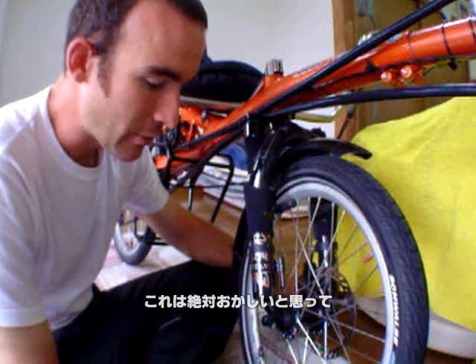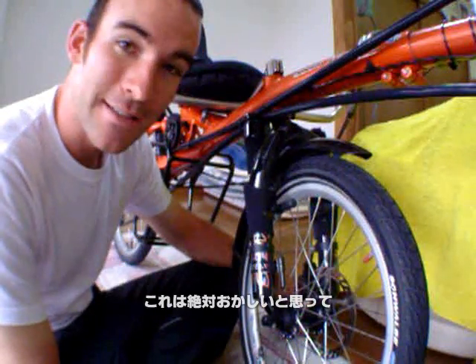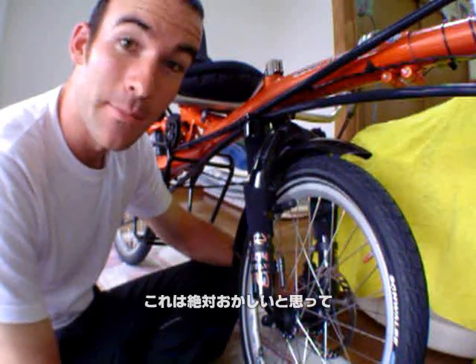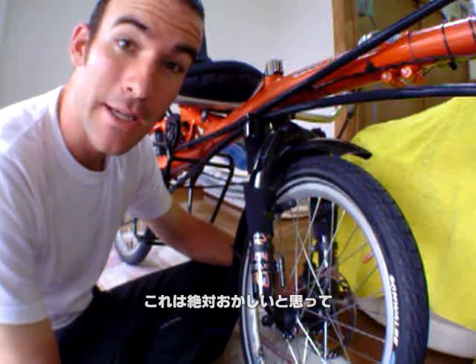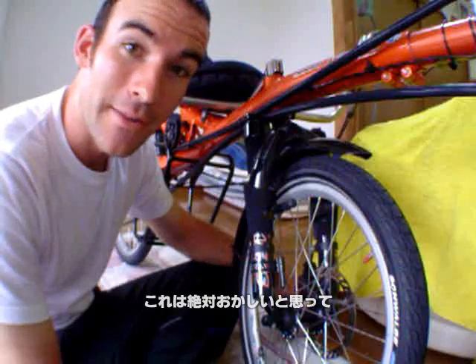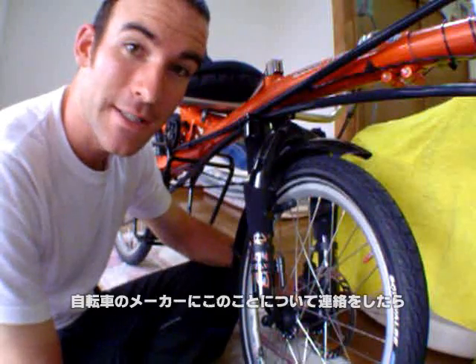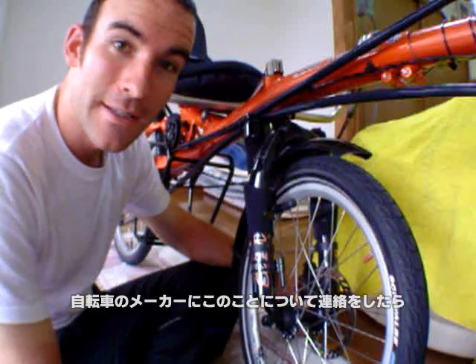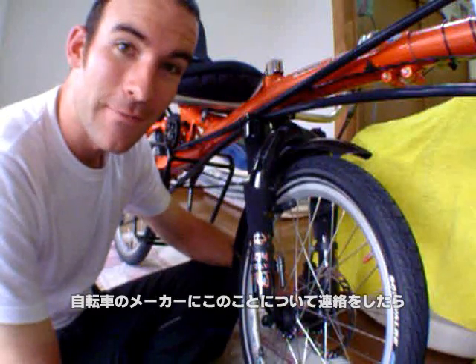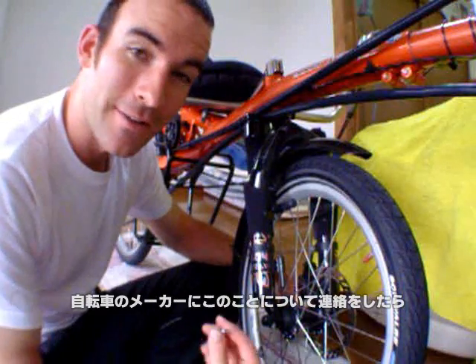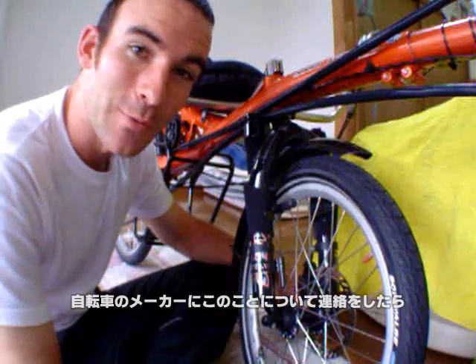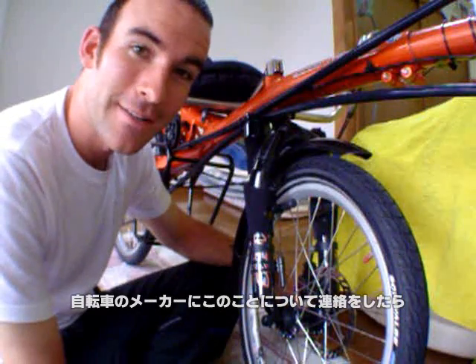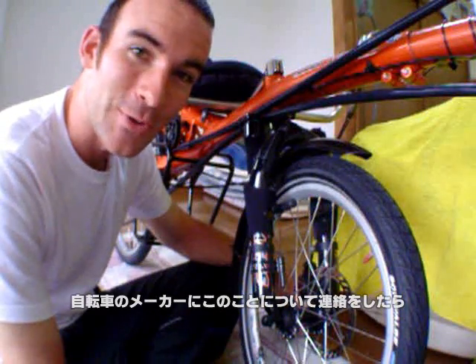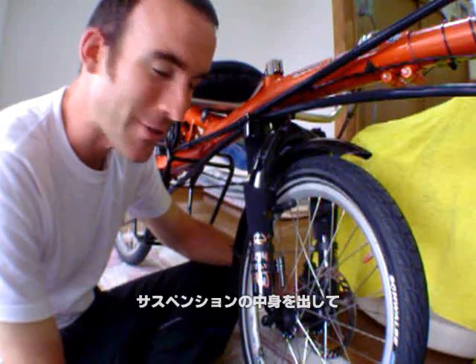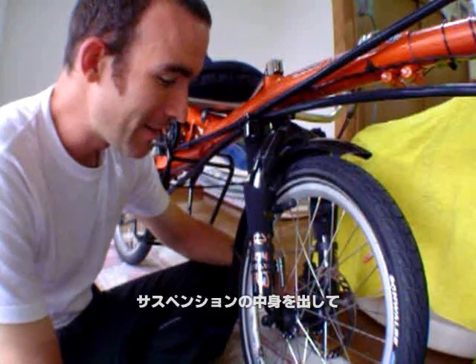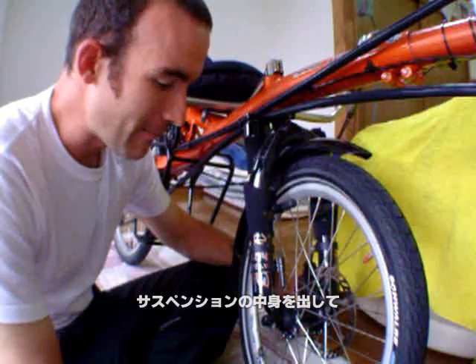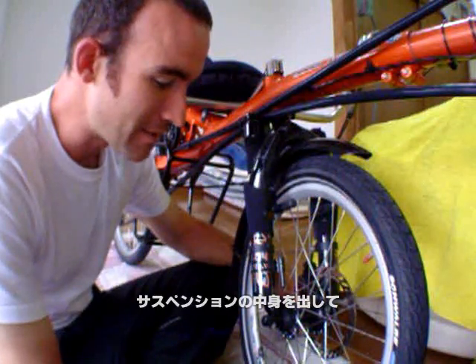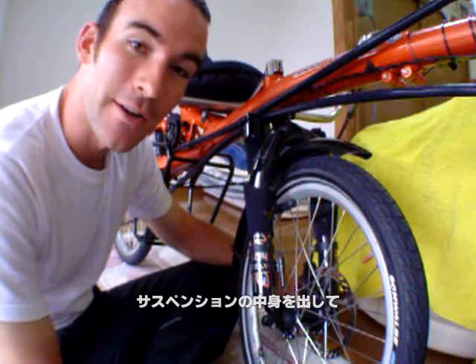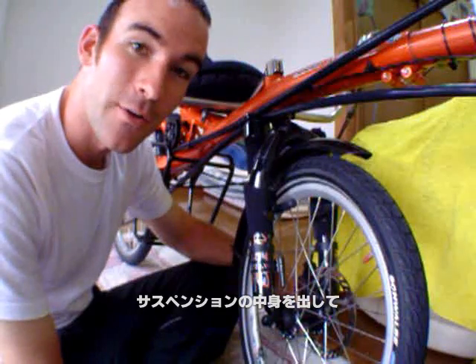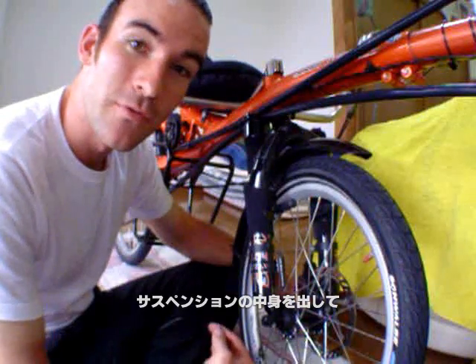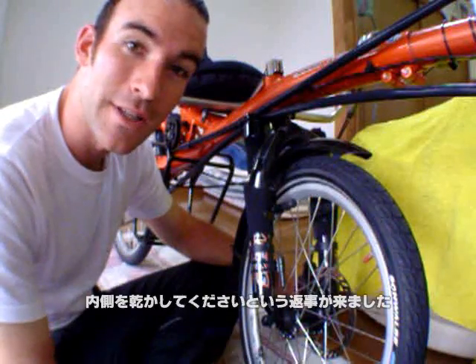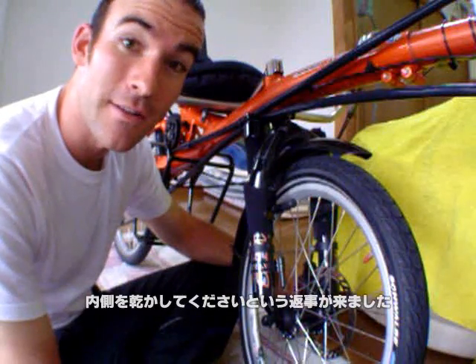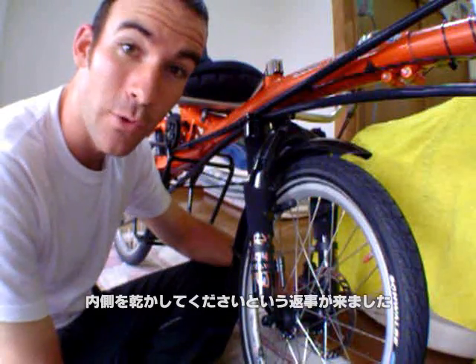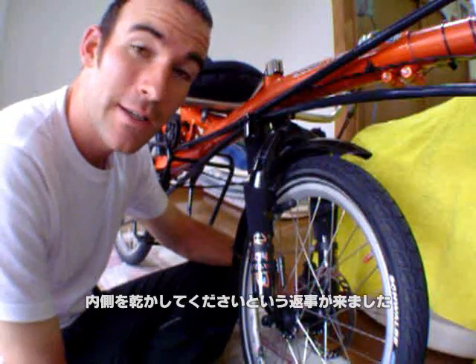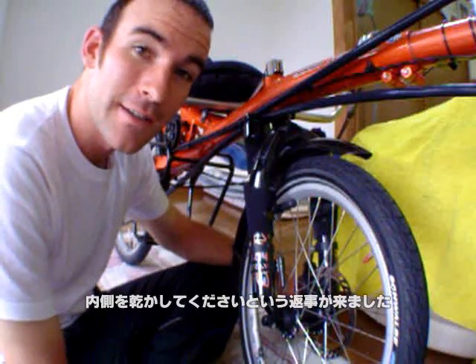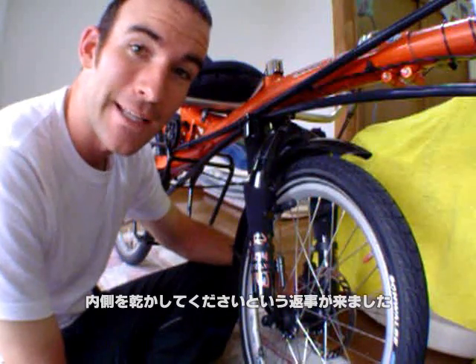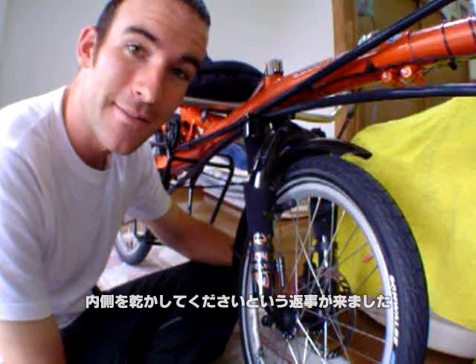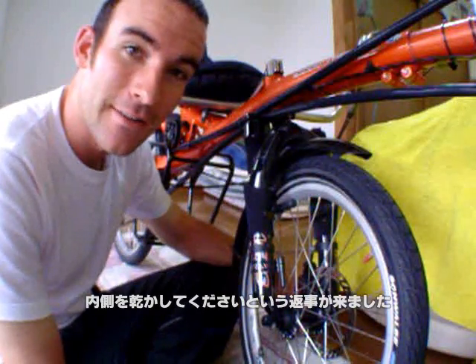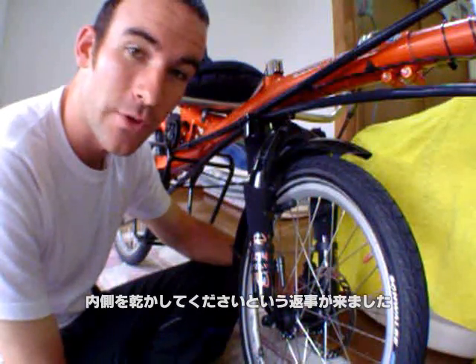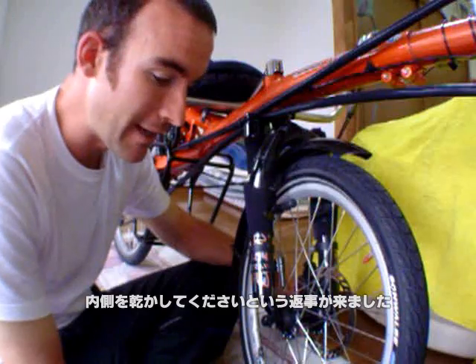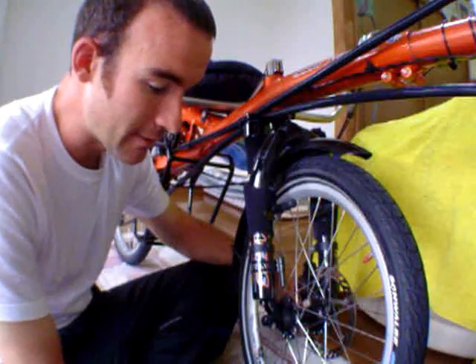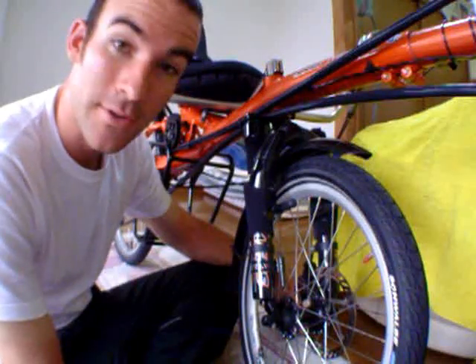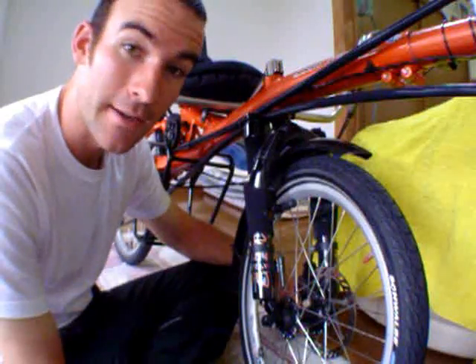I contacted the bike maker about this, figuring that this couldn't be natural. They suggested that I remove the inside of the fork to let the inside of it dry out.